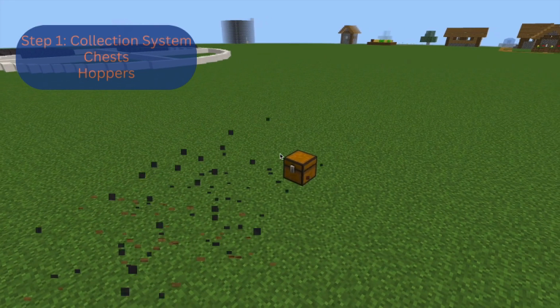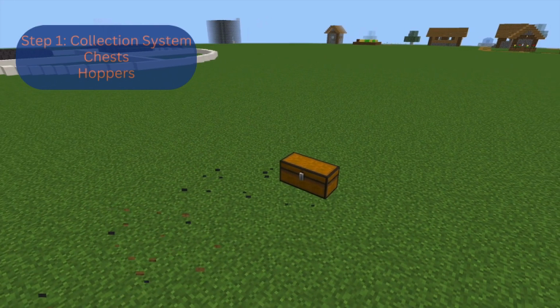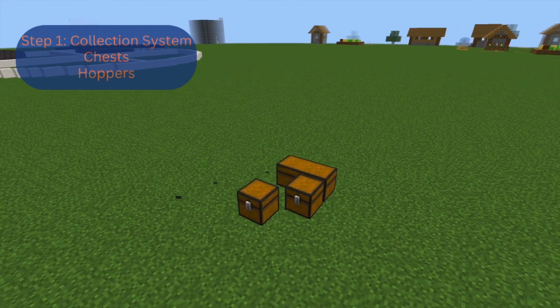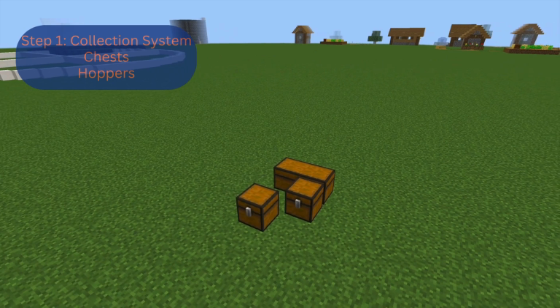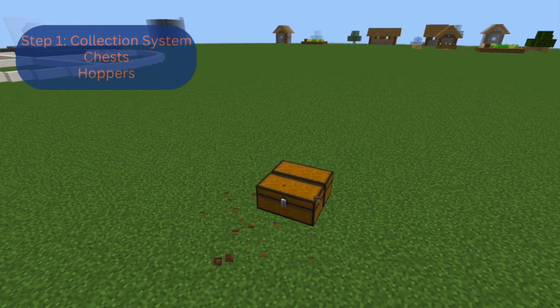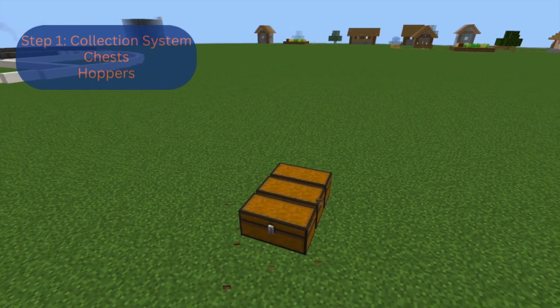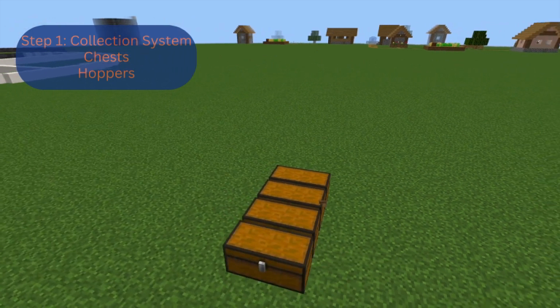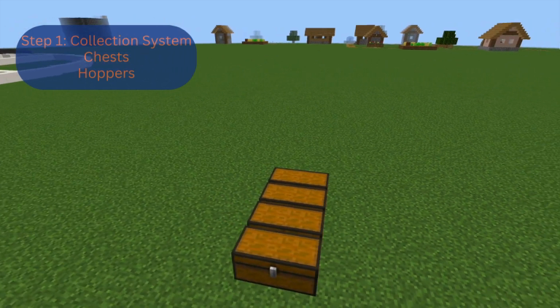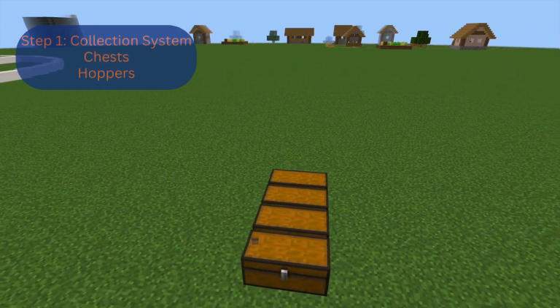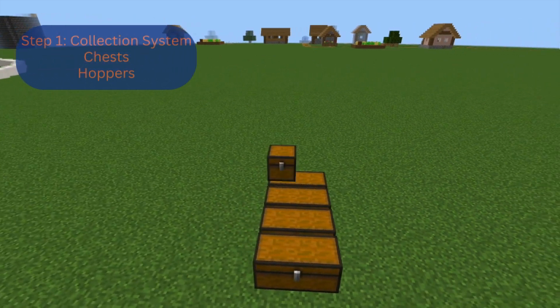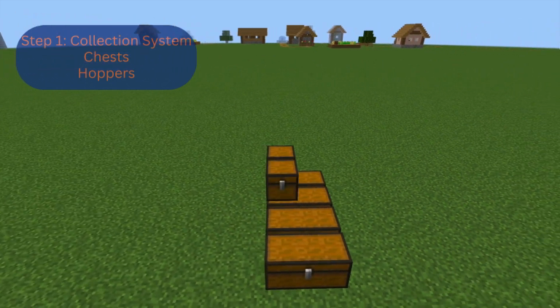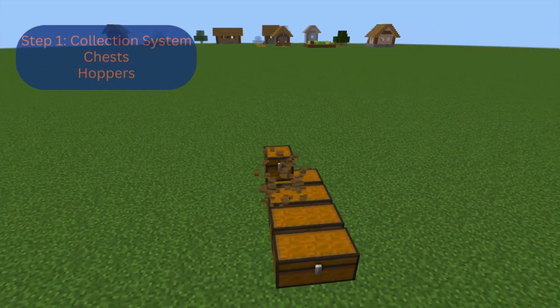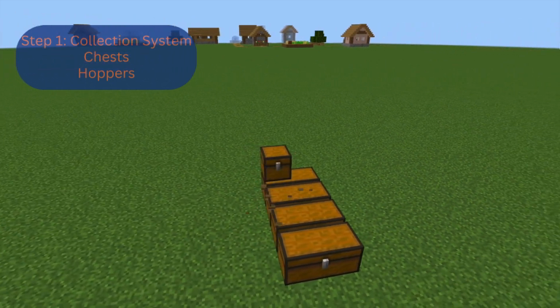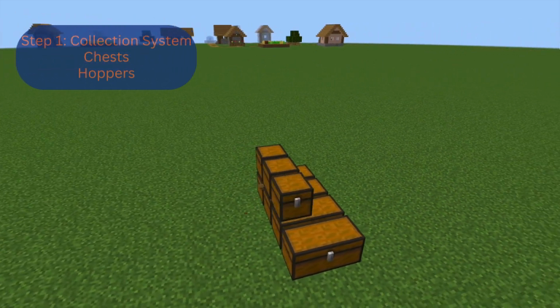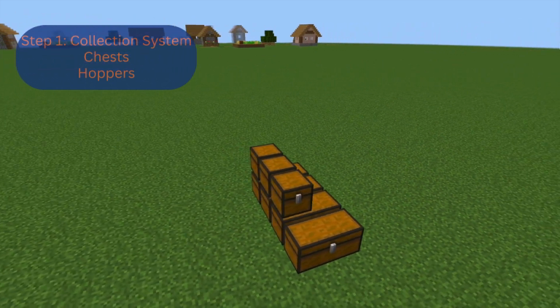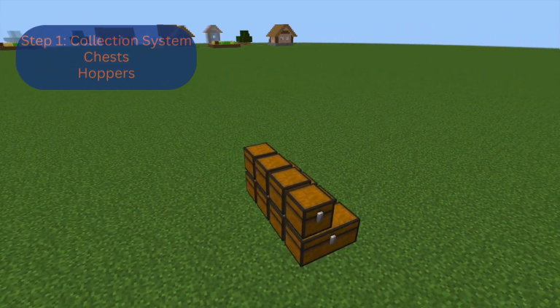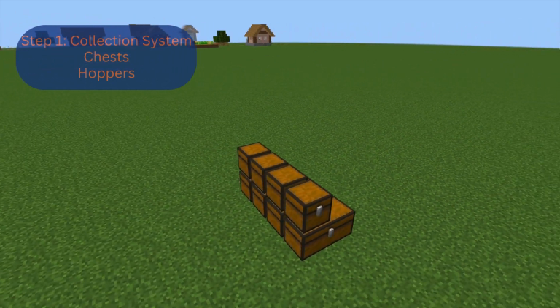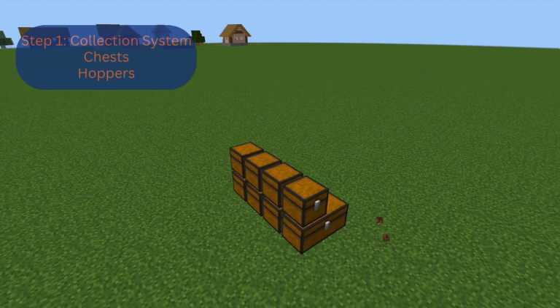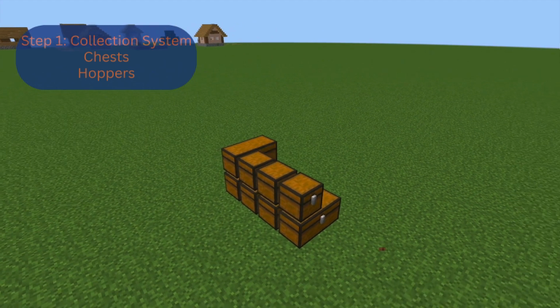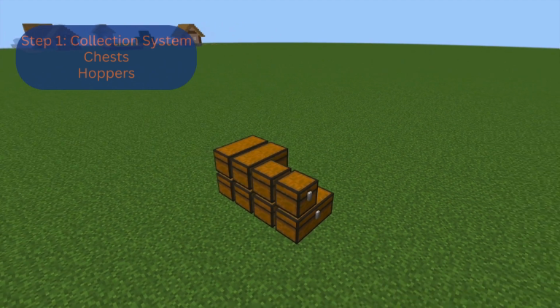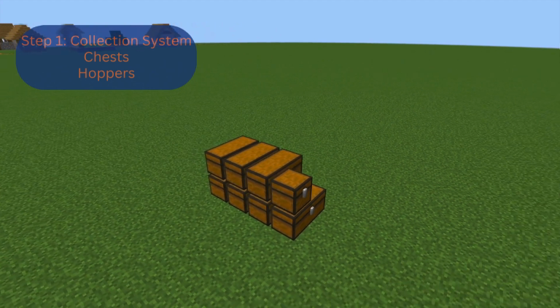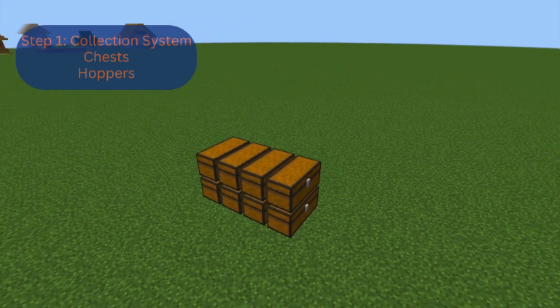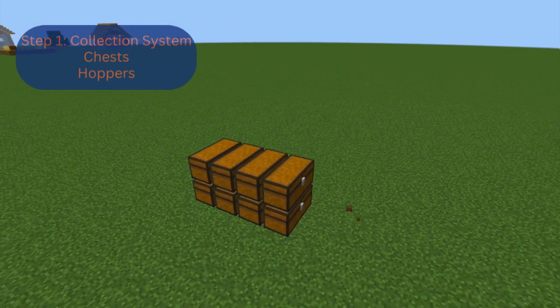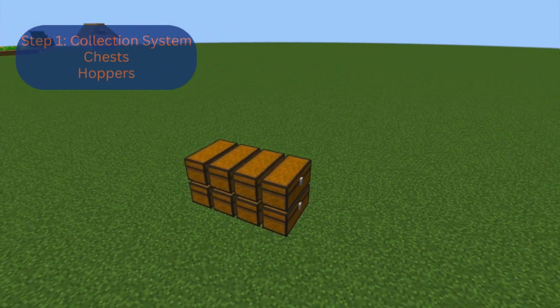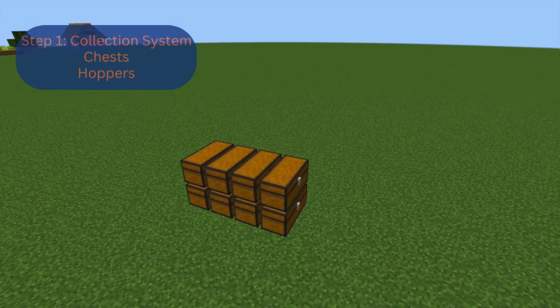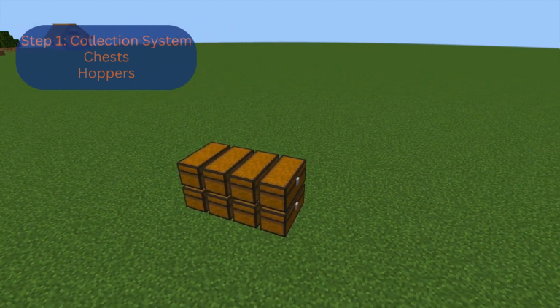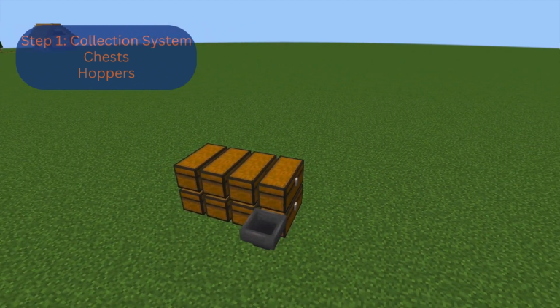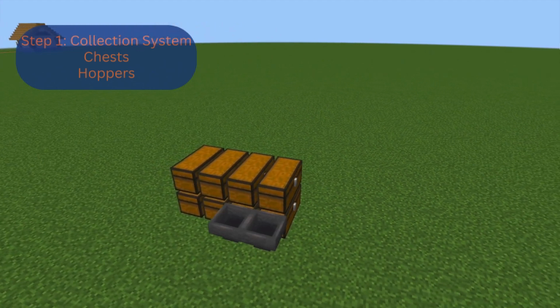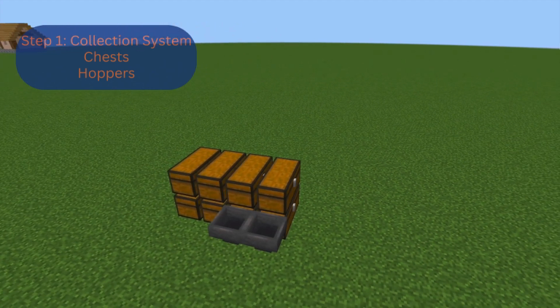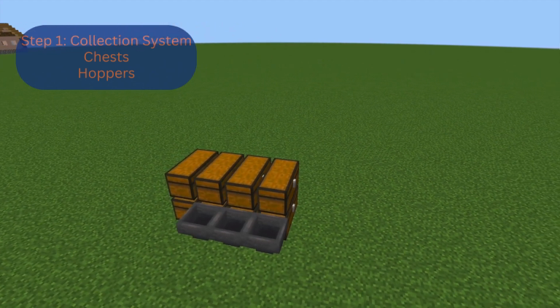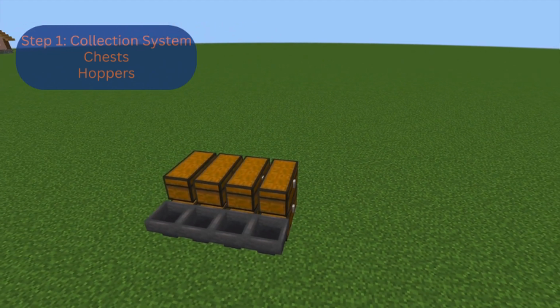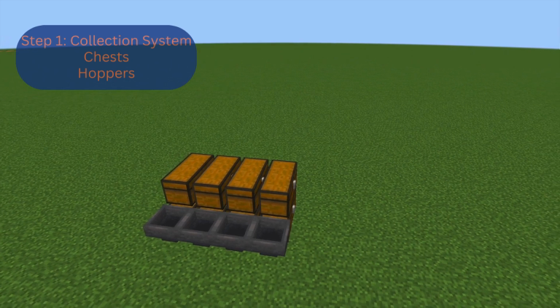Our first step is to create the collection system. I'm doing four rows of two double chests because I like to have a lot of storage in my AFK farms, since I tend to go AFK for long periods of time. But you don't need to have this many chests — you can have less or add more if you want.